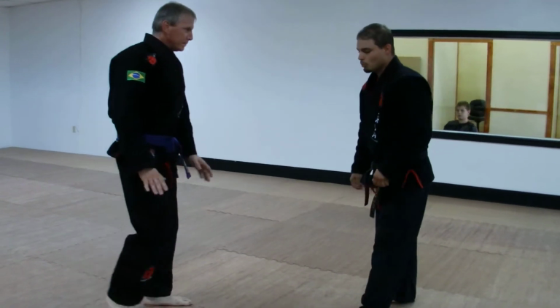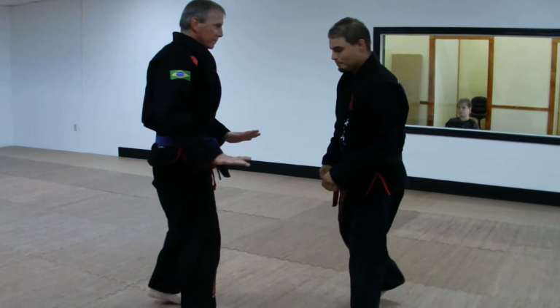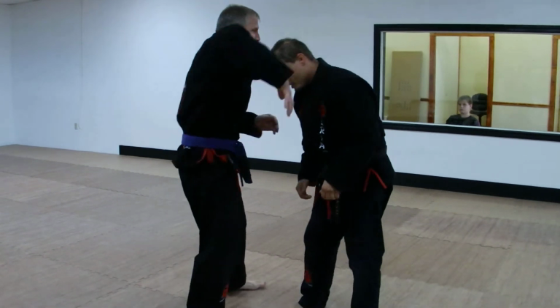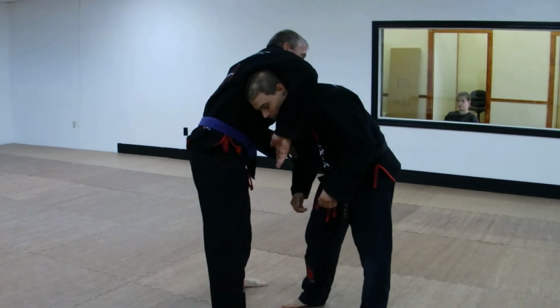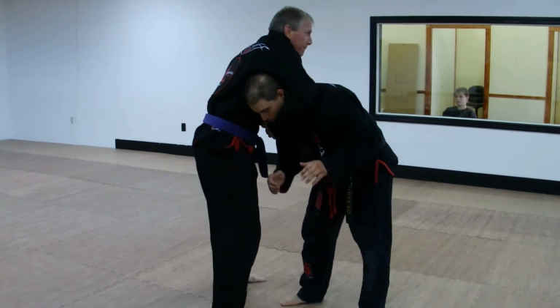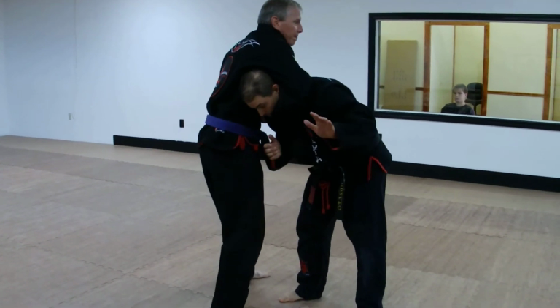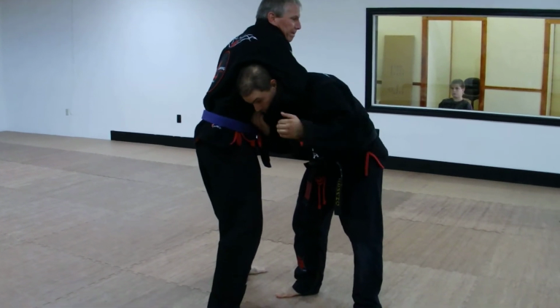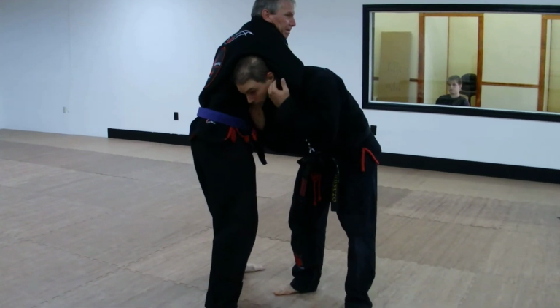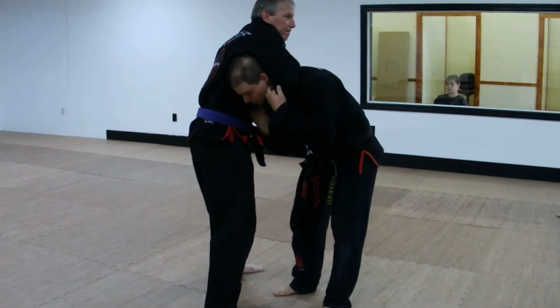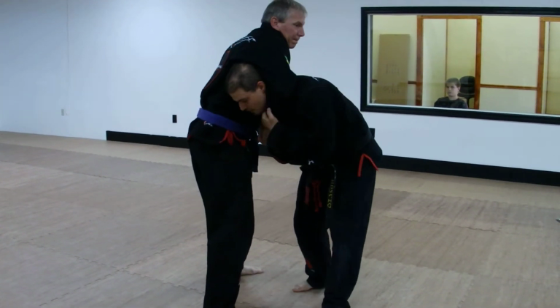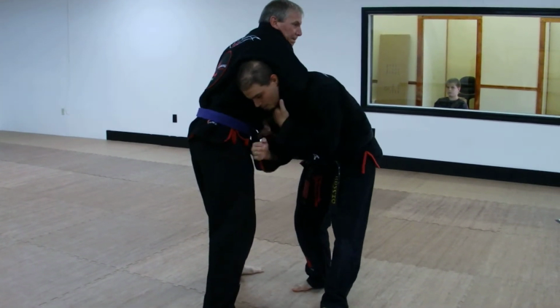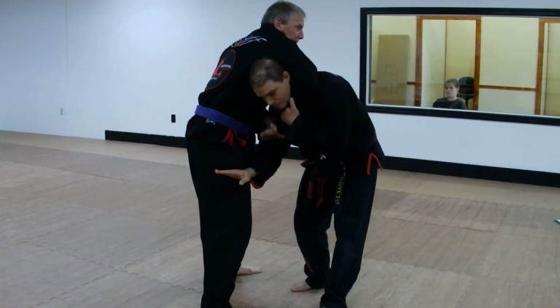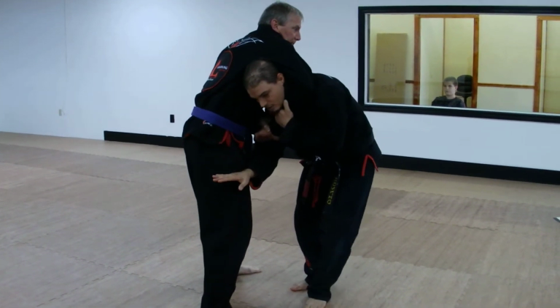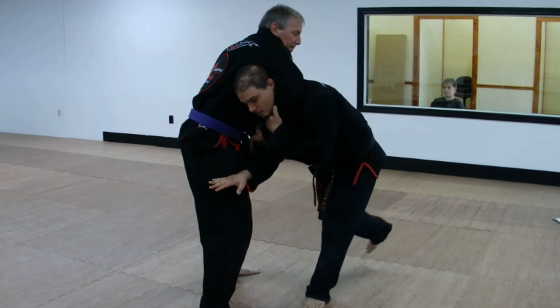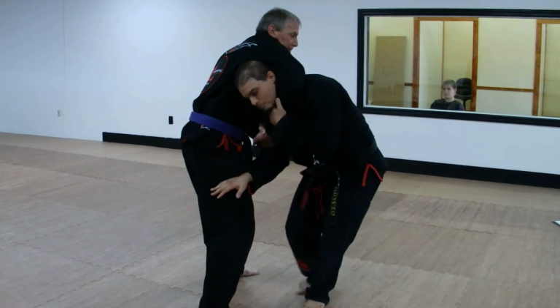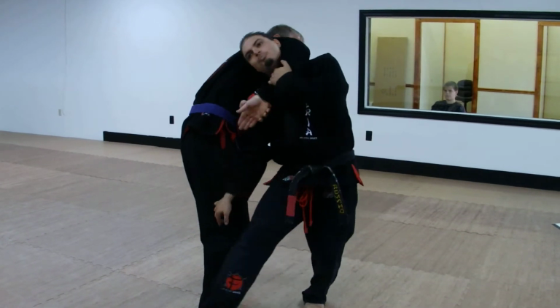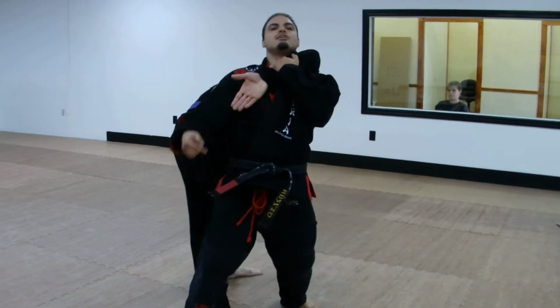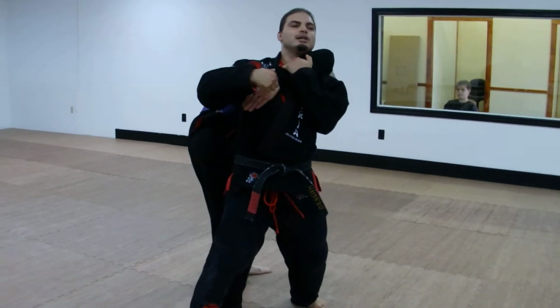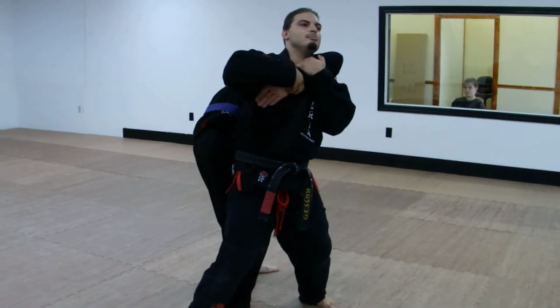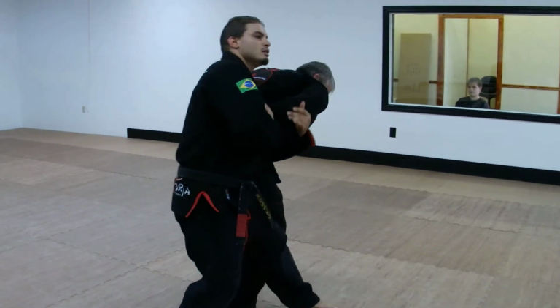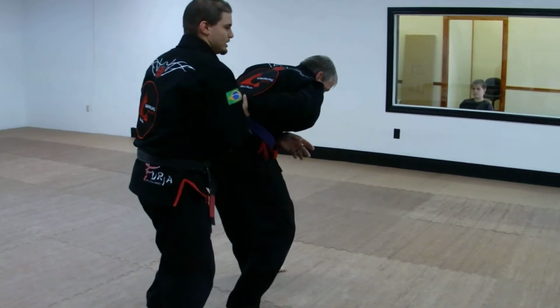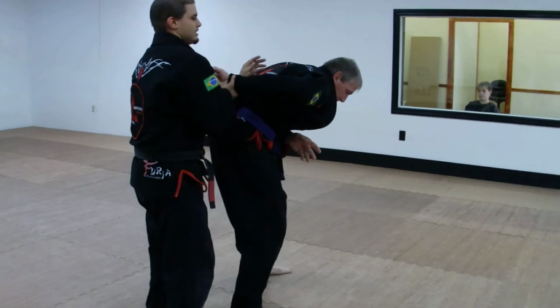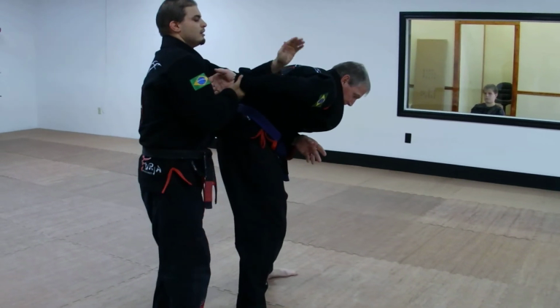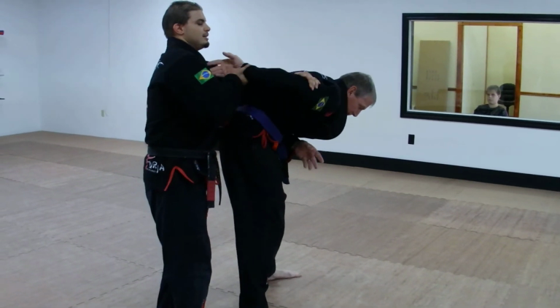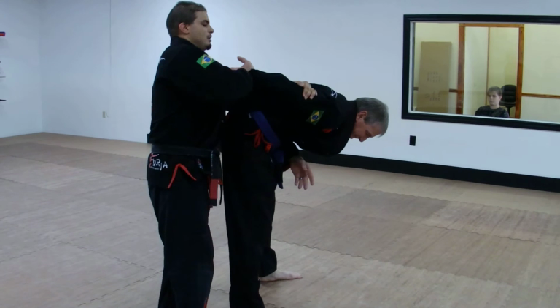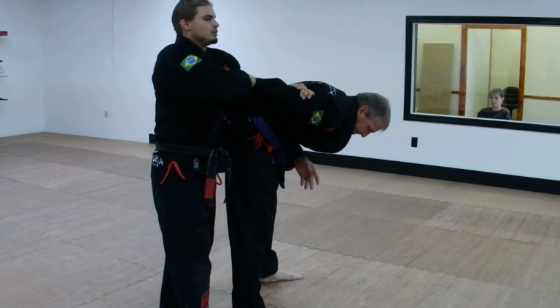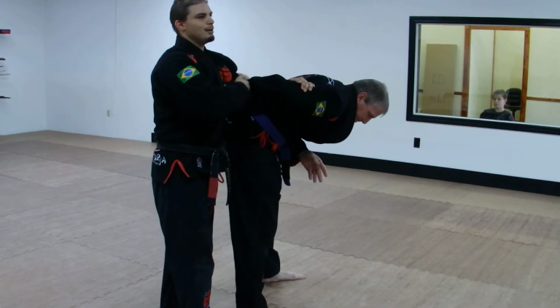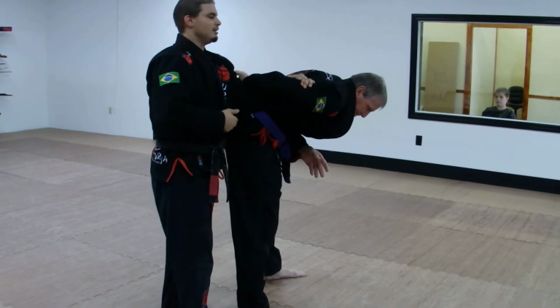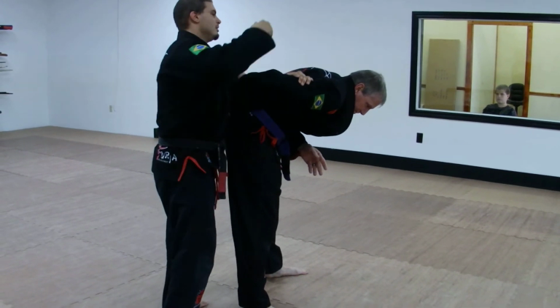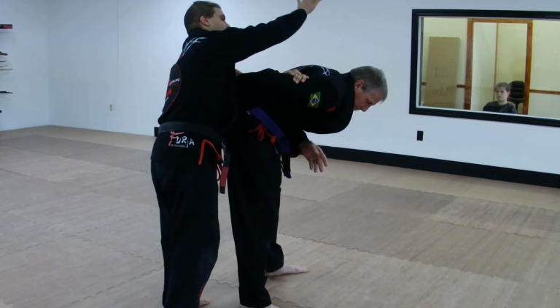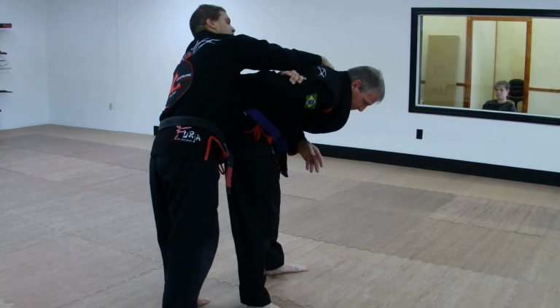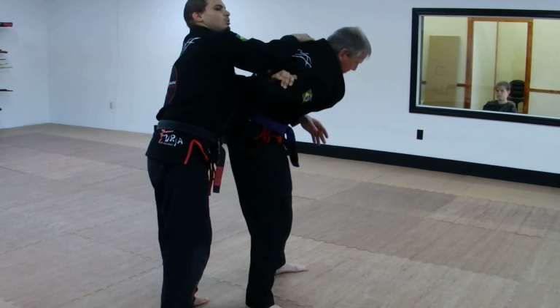One more time. My arm's not in — leave the neck, make space. Step through, posturing, breaks the grip. Switch hands, tricep, throw his arm up high, and reach for the shoulder.